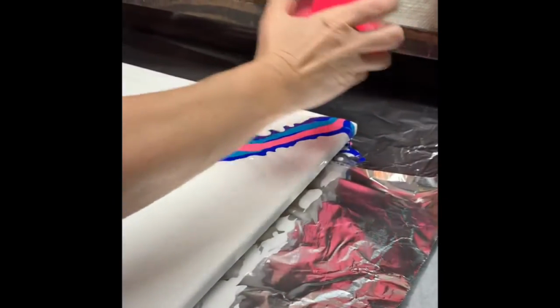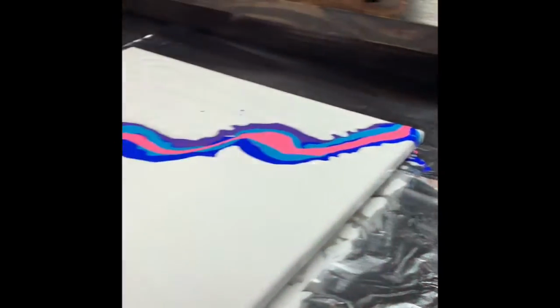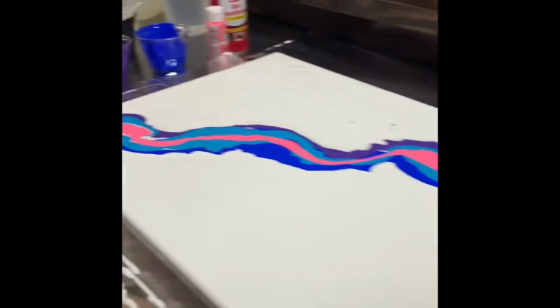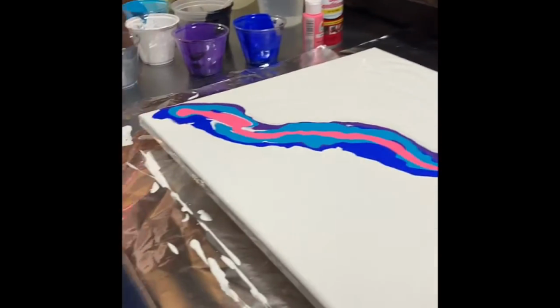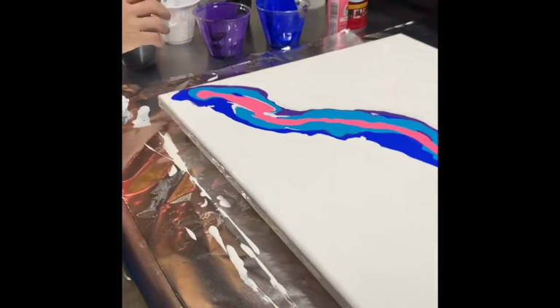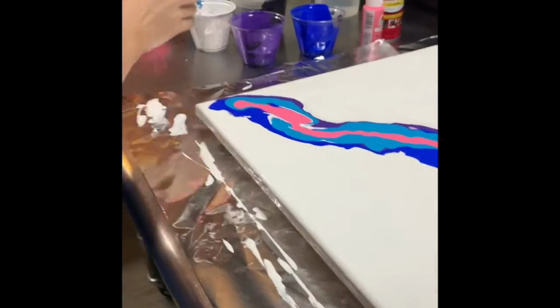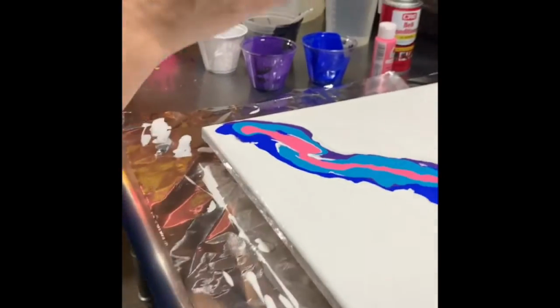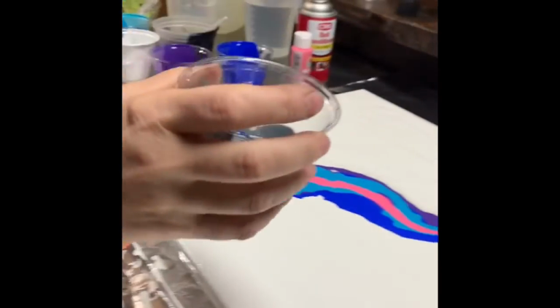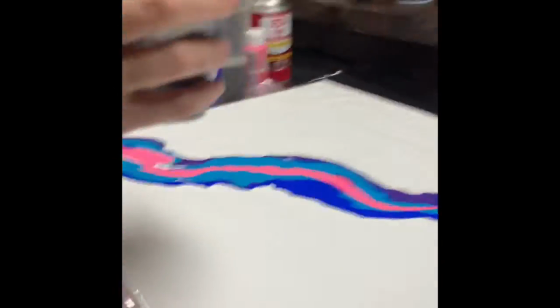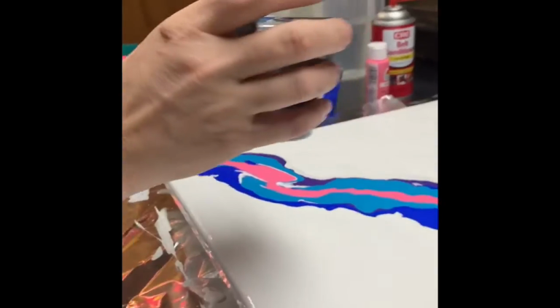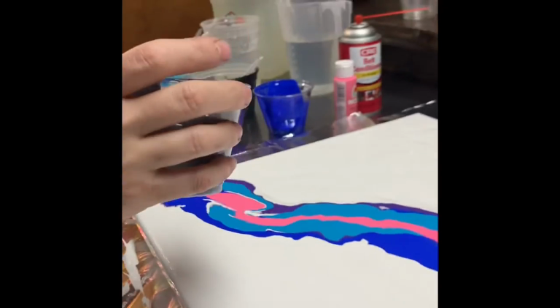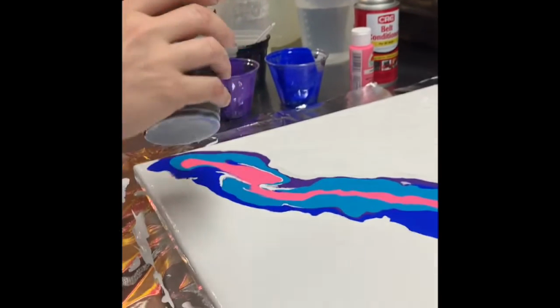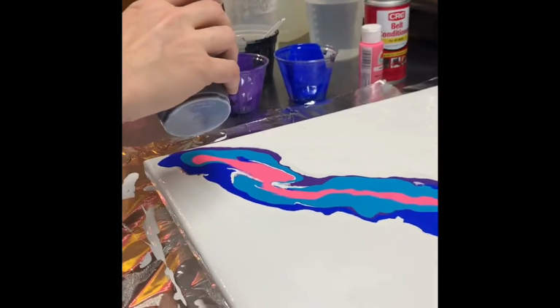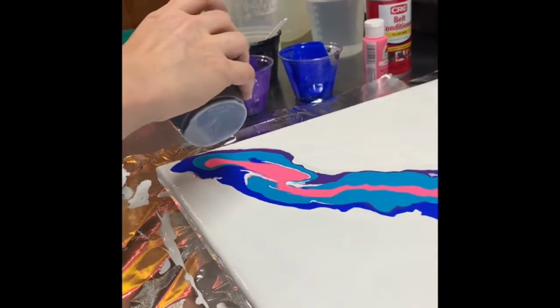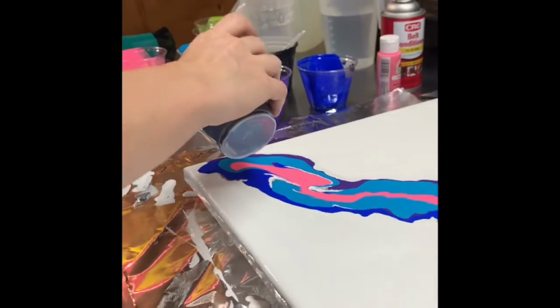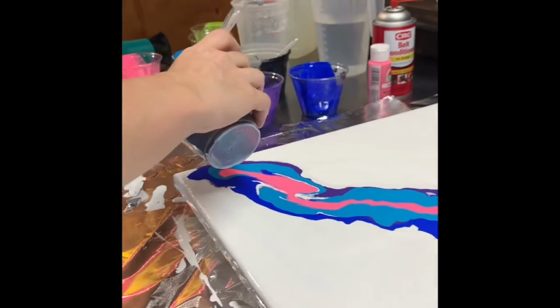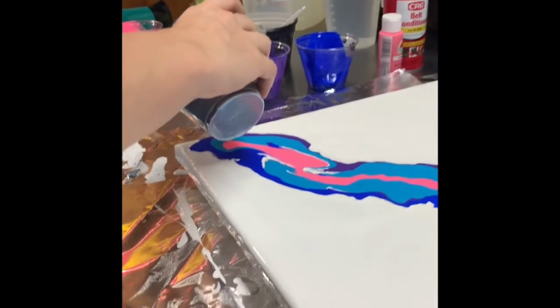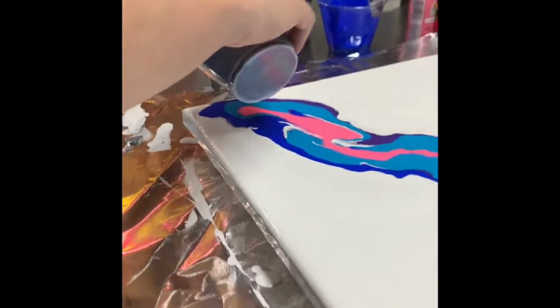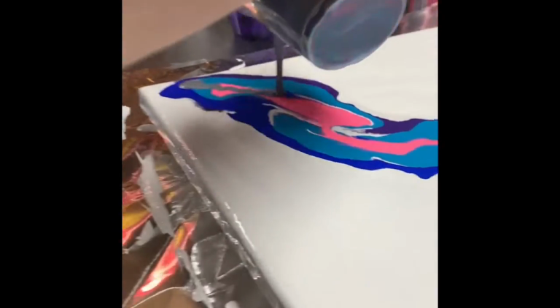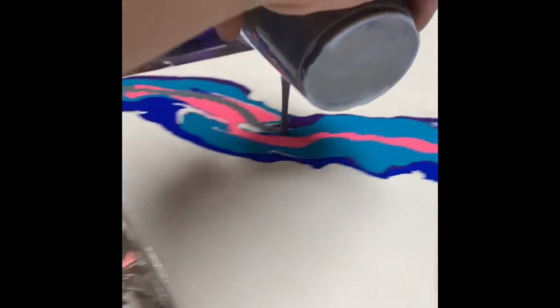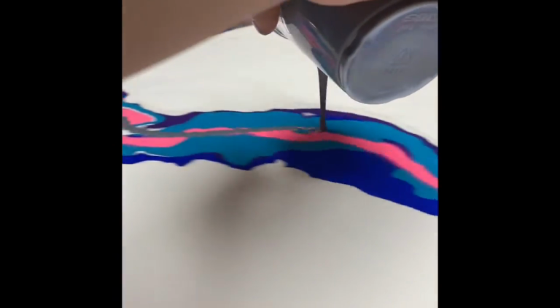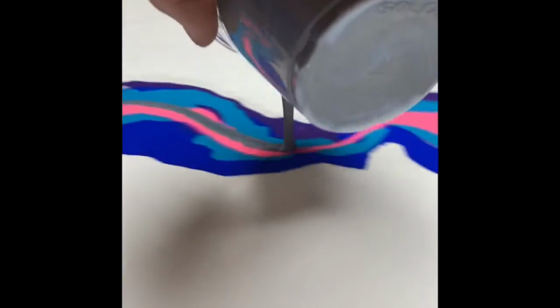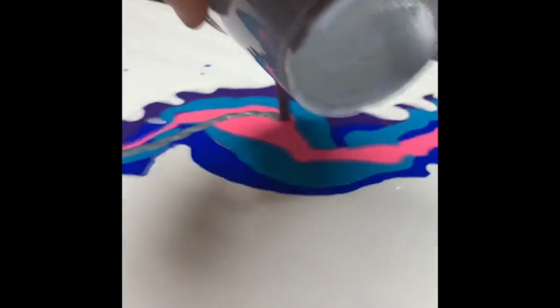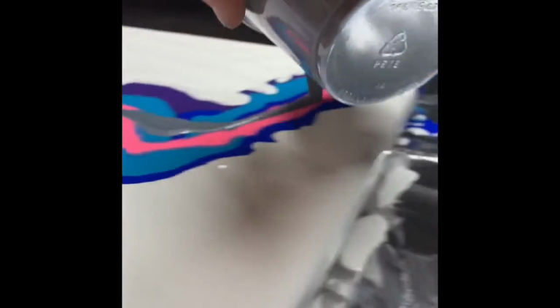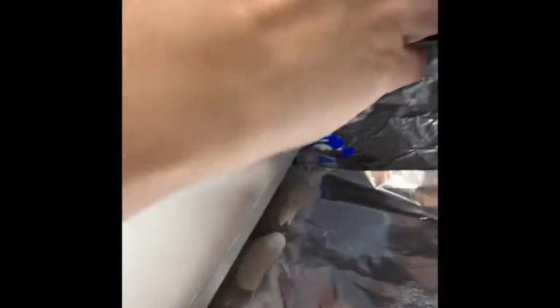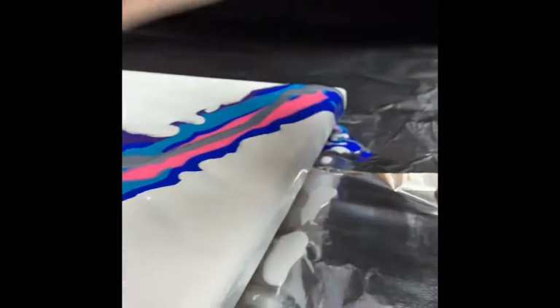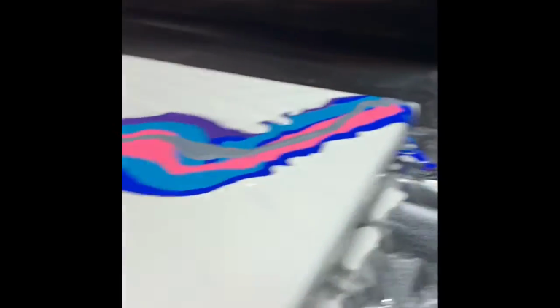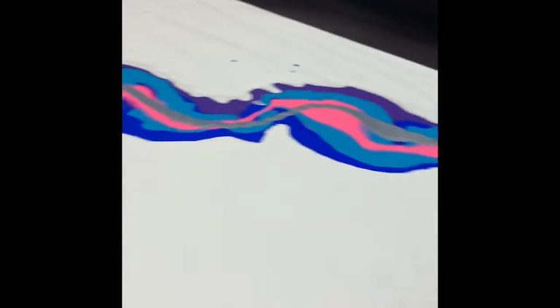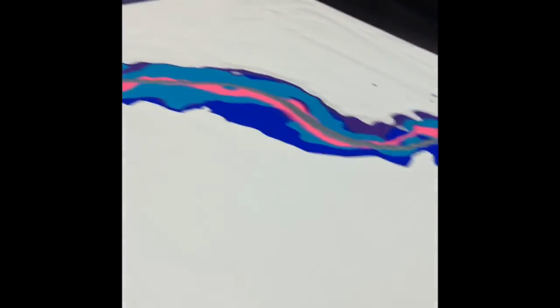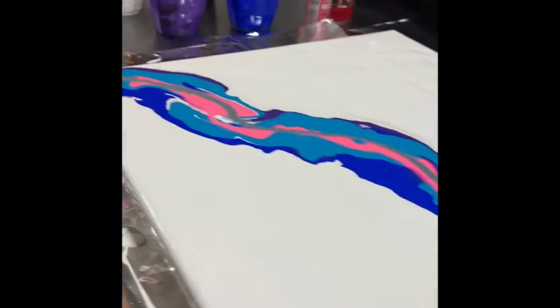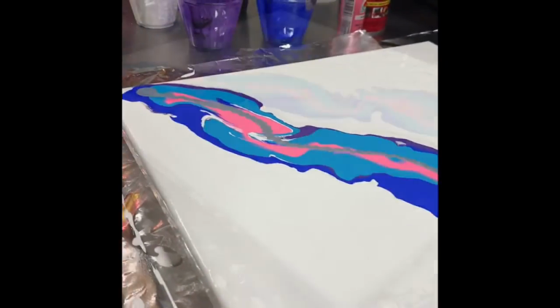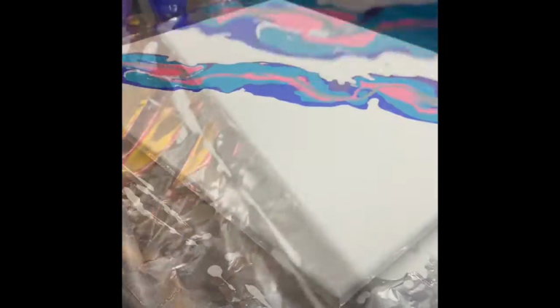My metallic I'm going to put on last. So if you choose a silver or gold, you're going to want to put that on at the top.